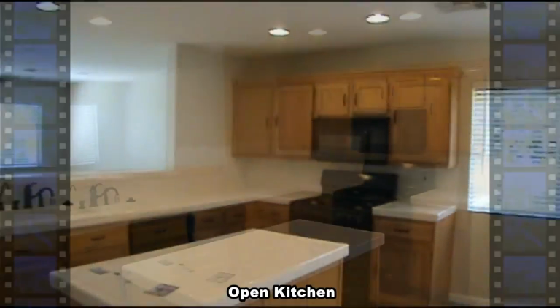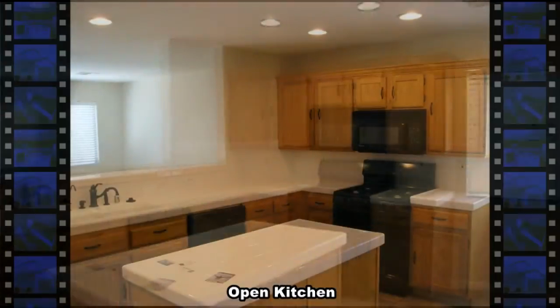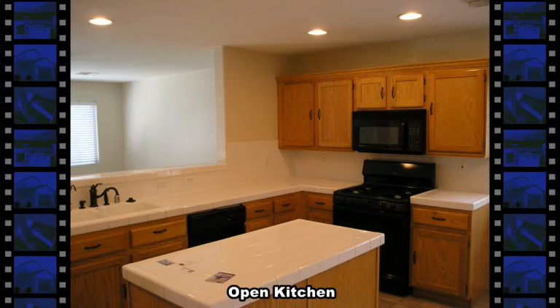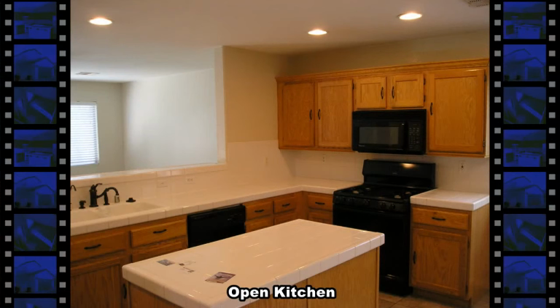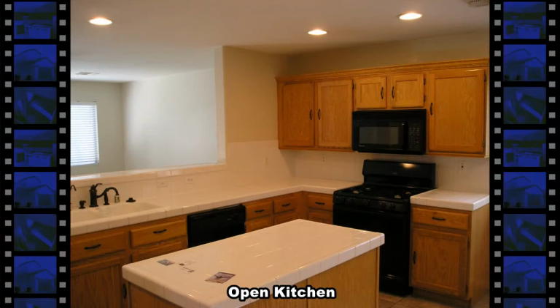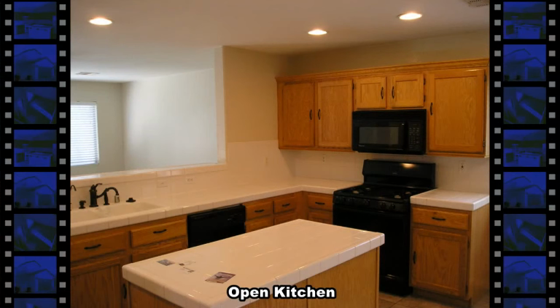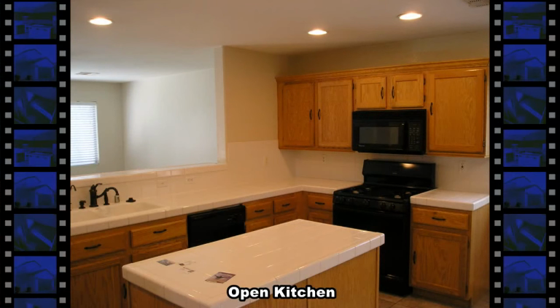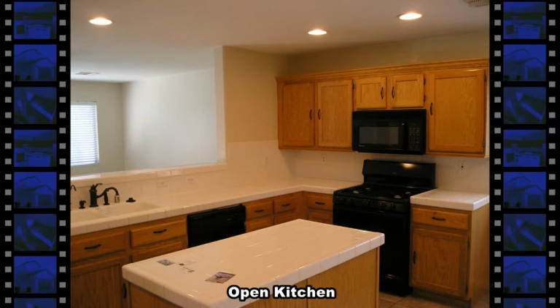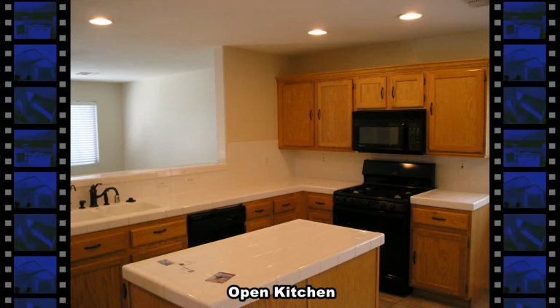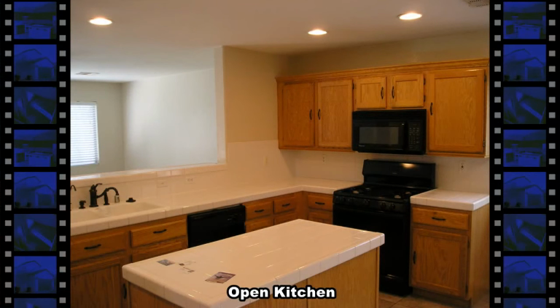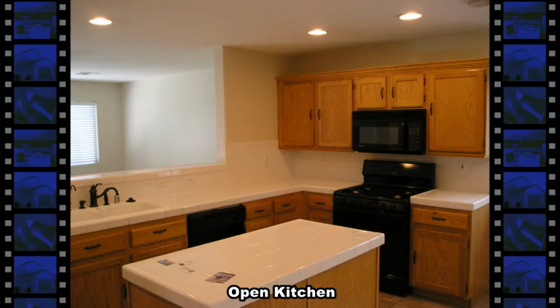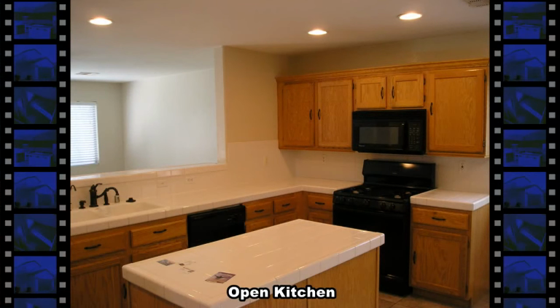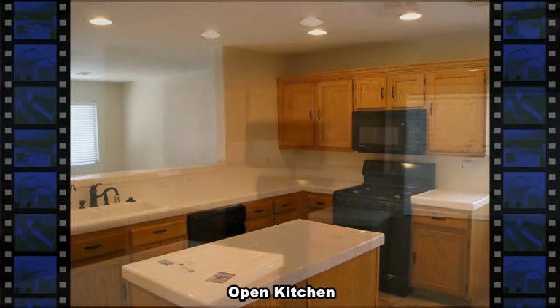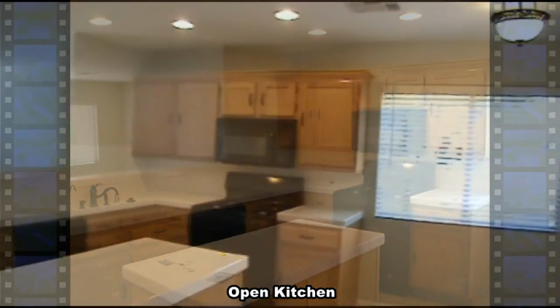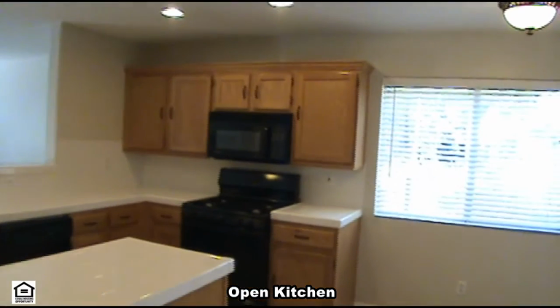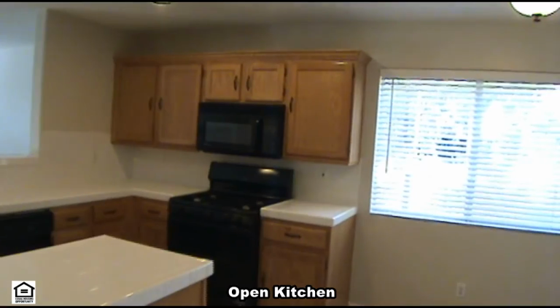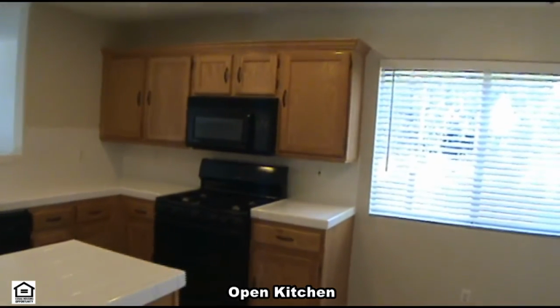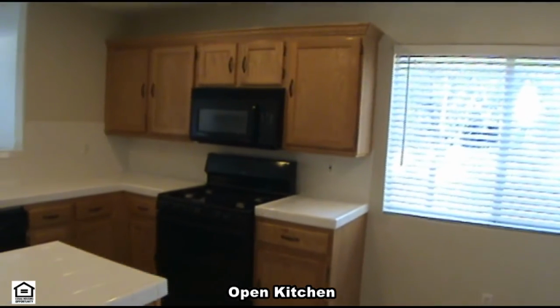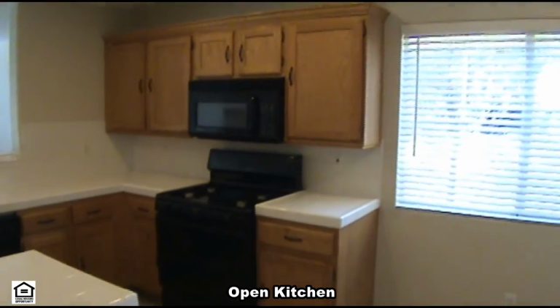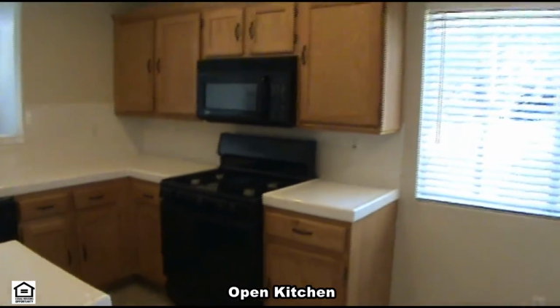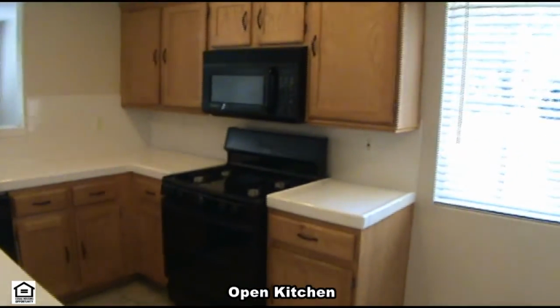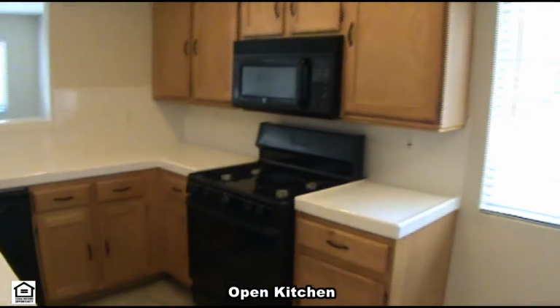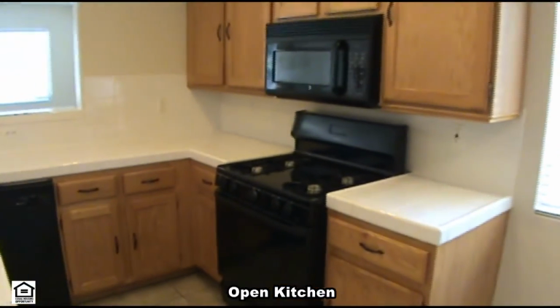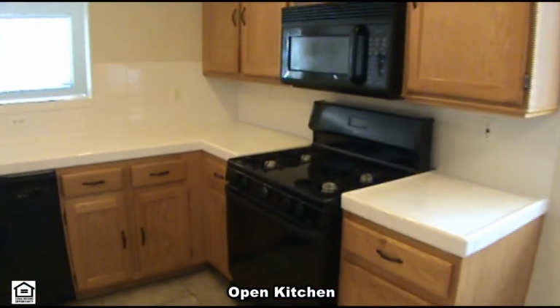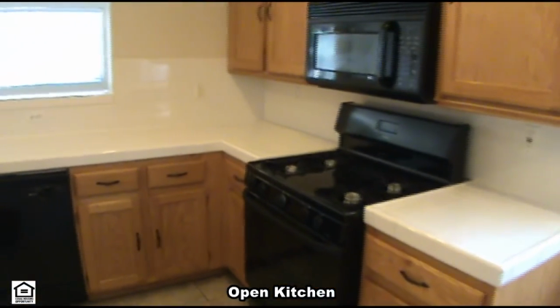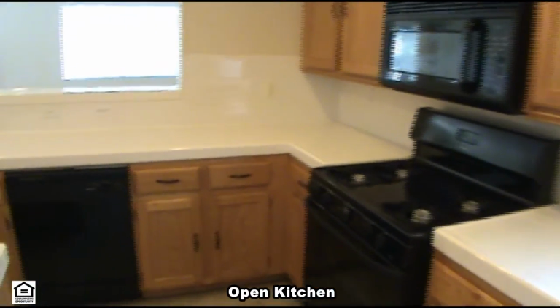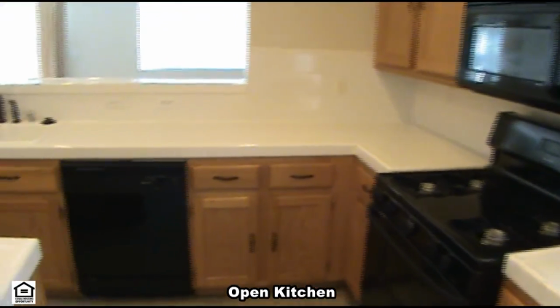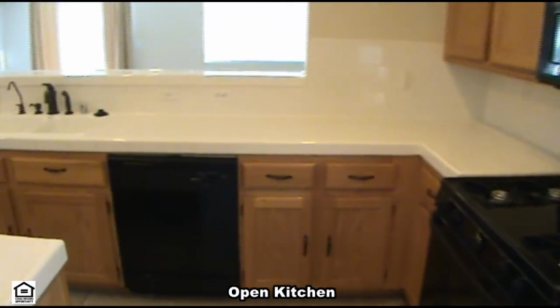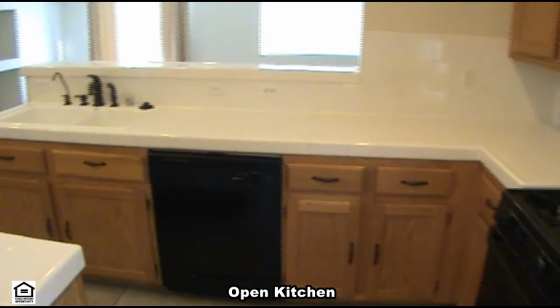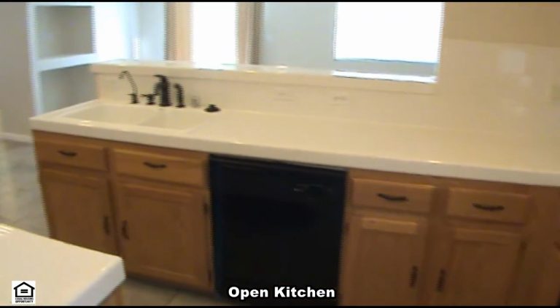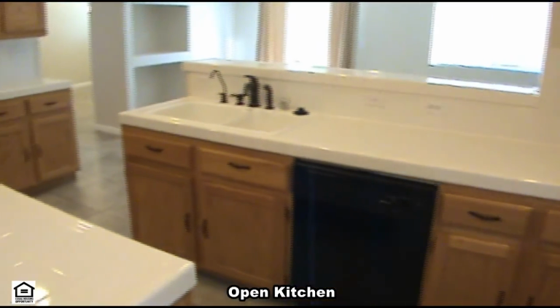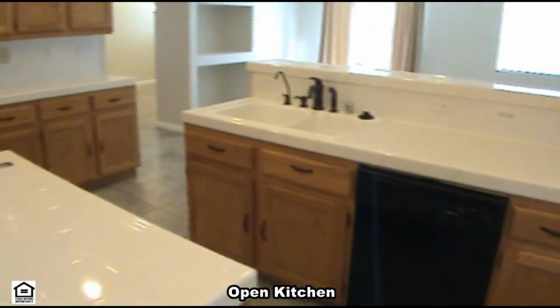The kitchen includes all the appliances: gas stove, microwave, dishwasher, refrigerator, and disposal. There's lots of tile counter space, an island, and a breakfast bar.